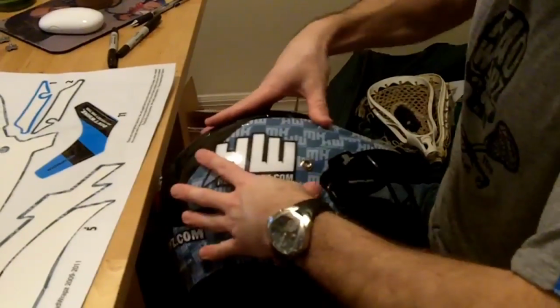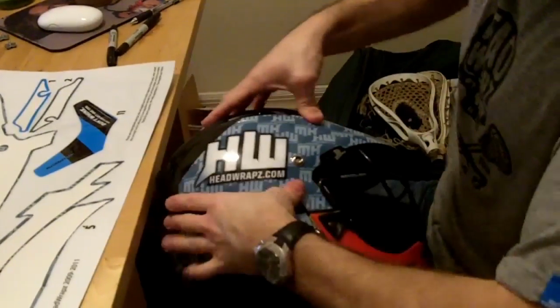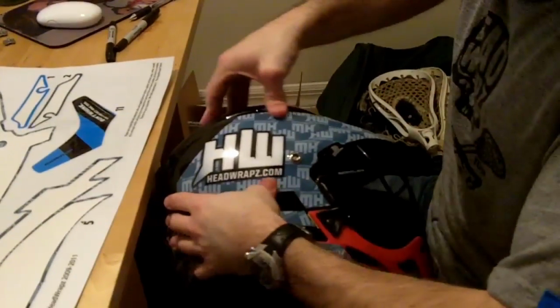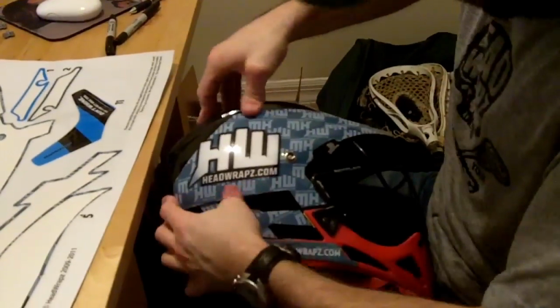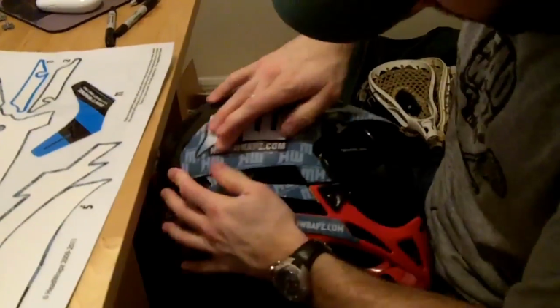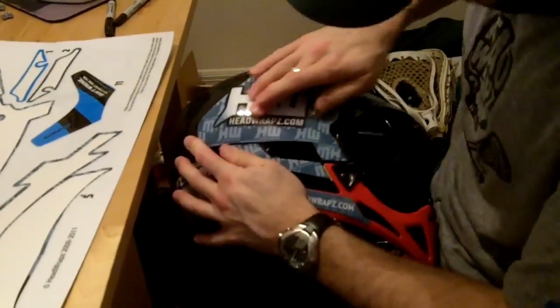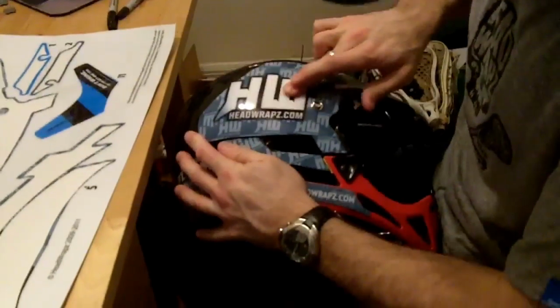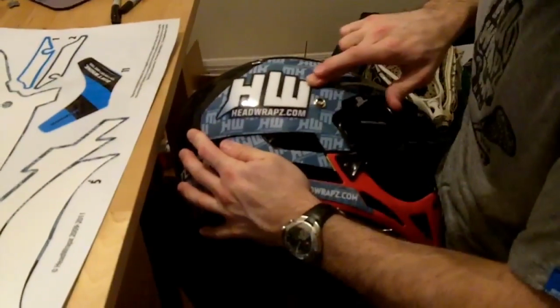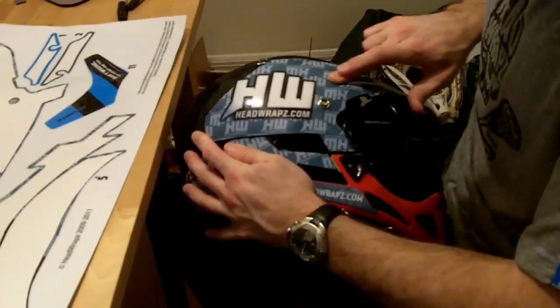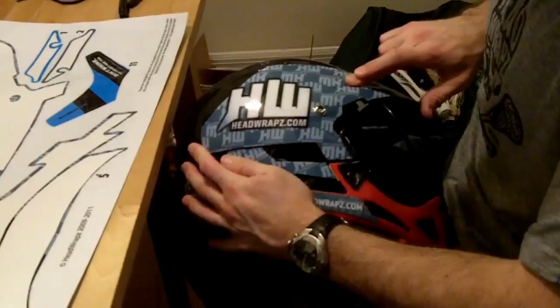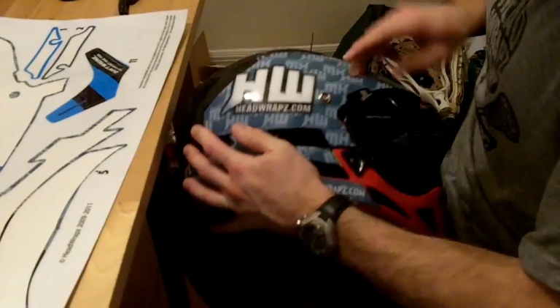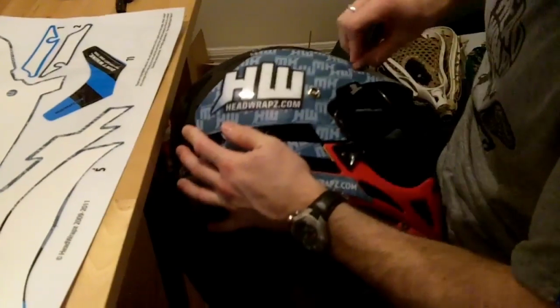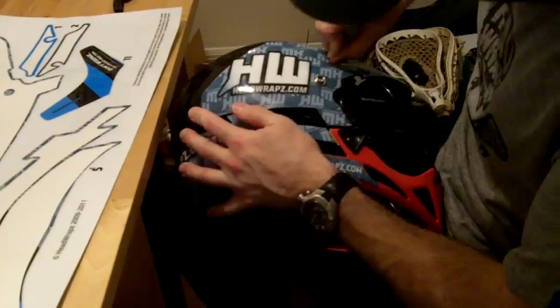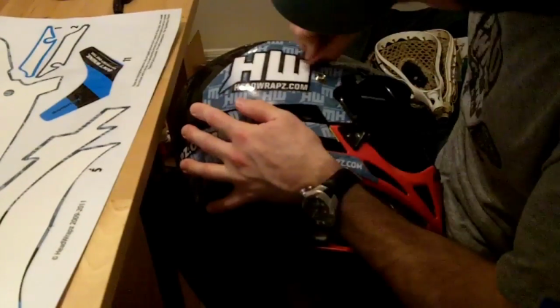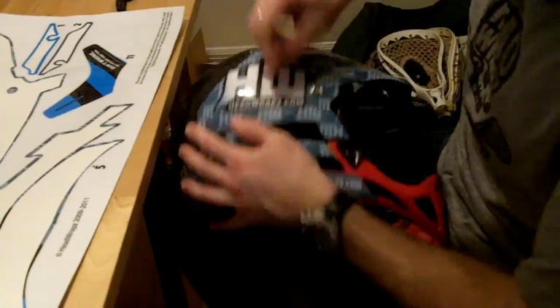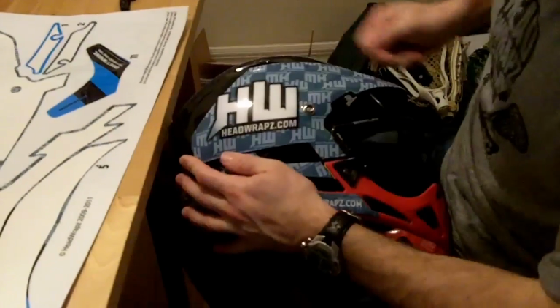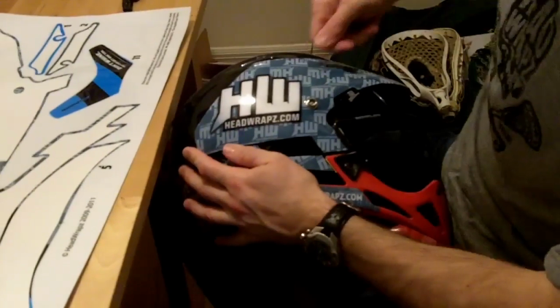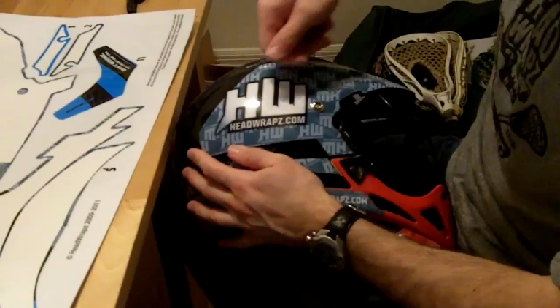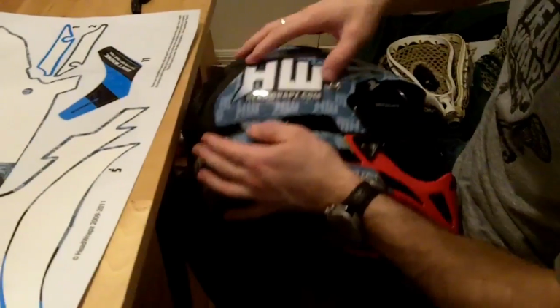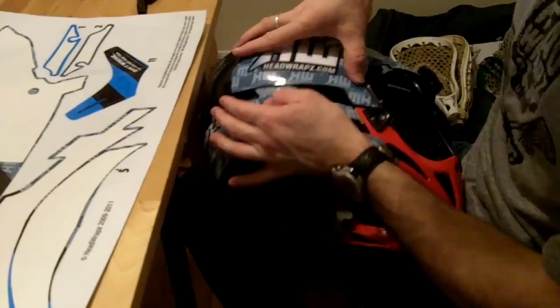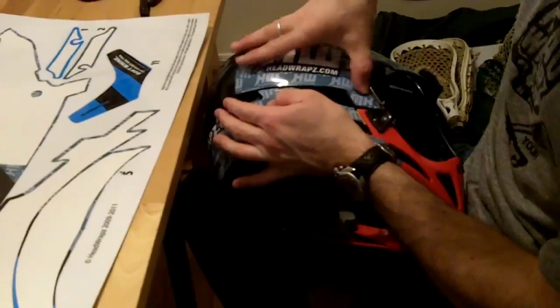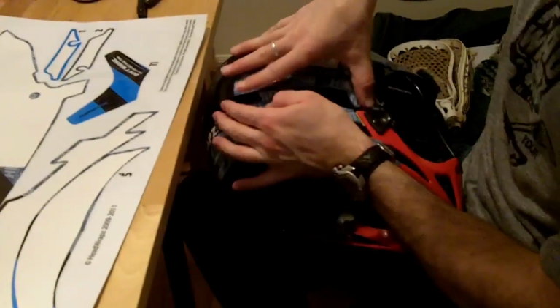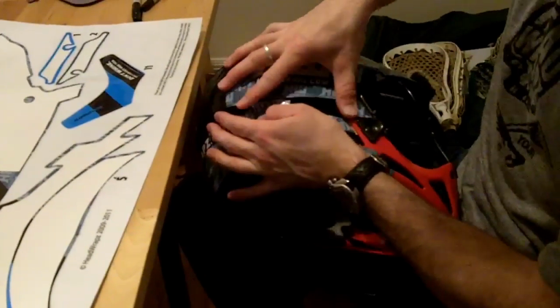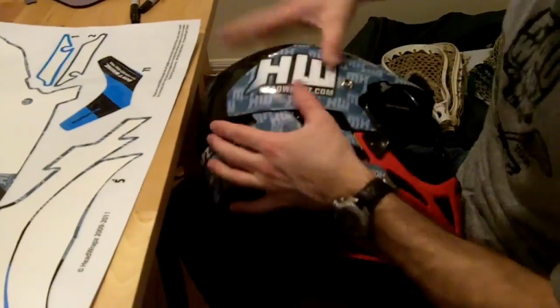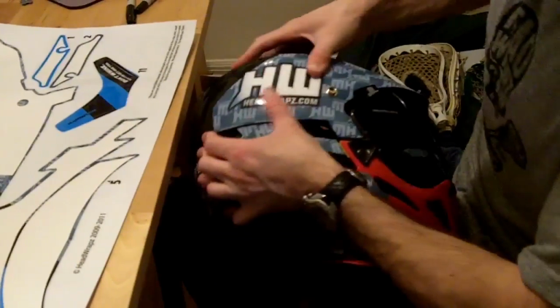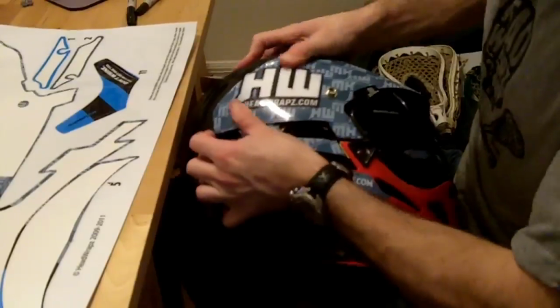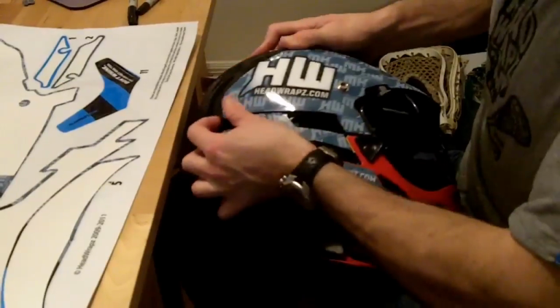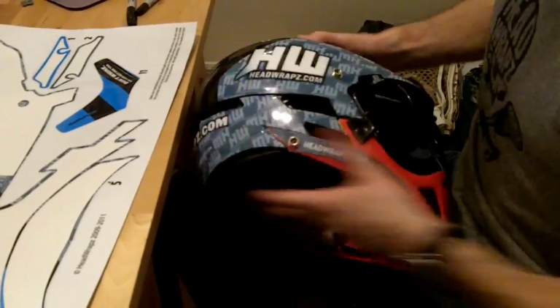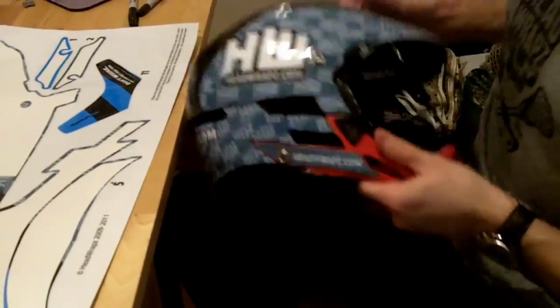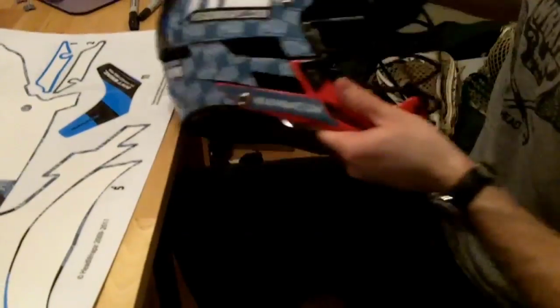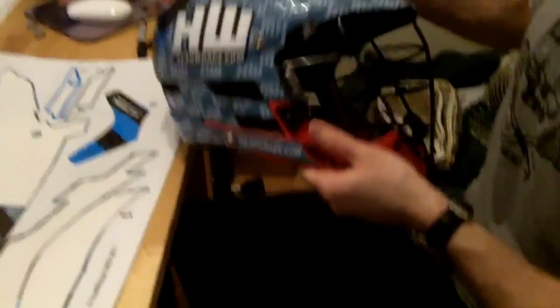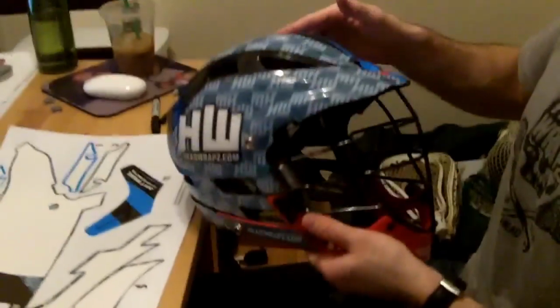Again, go over the whole piece again. Make sure — if you do see anything, peel it up and push it back down. And now we are almost there.